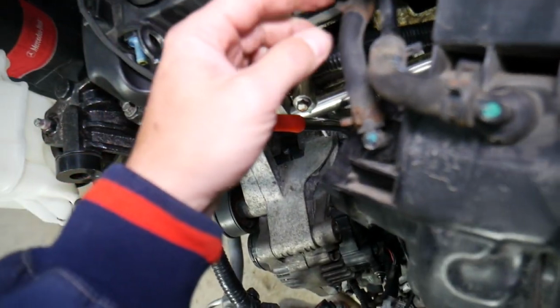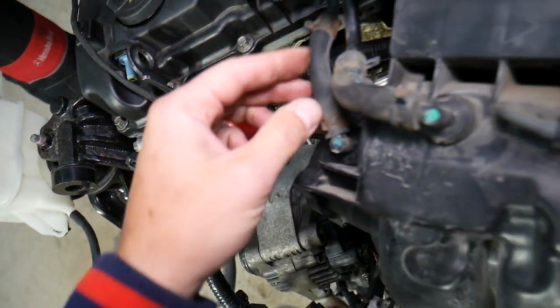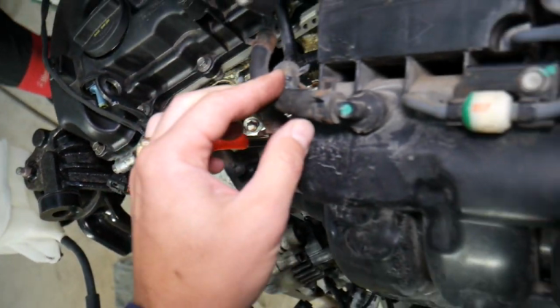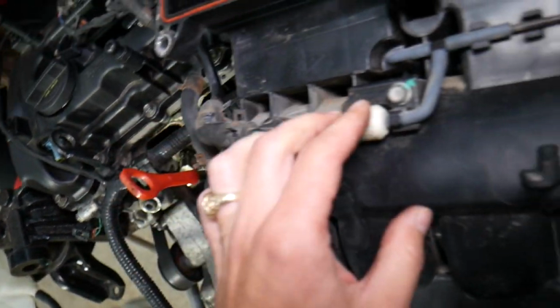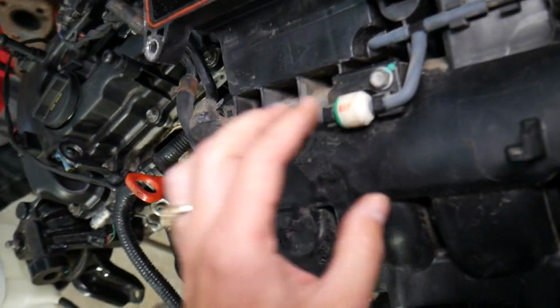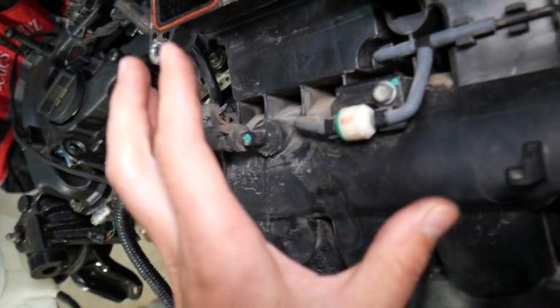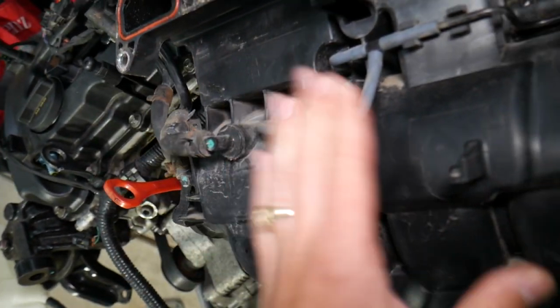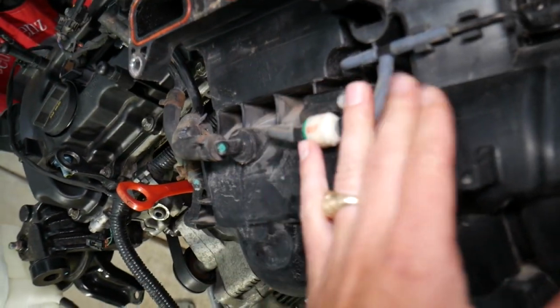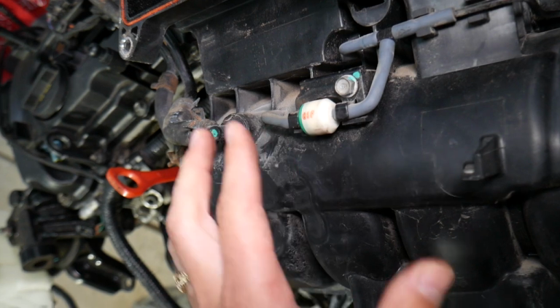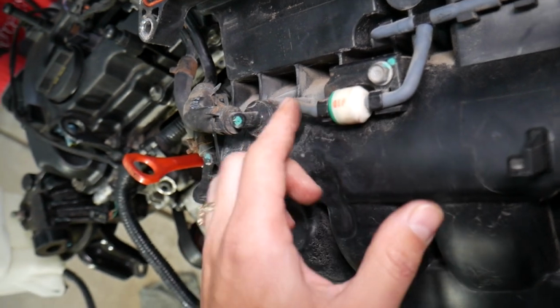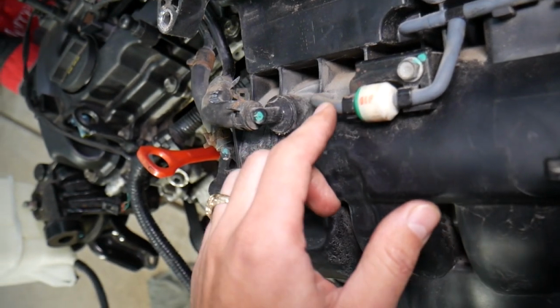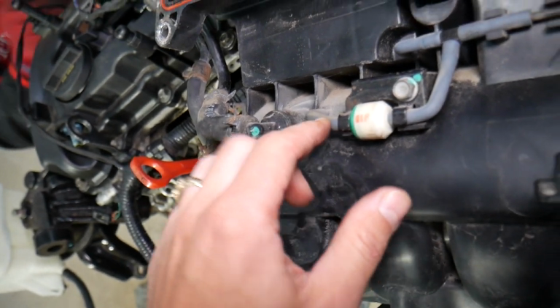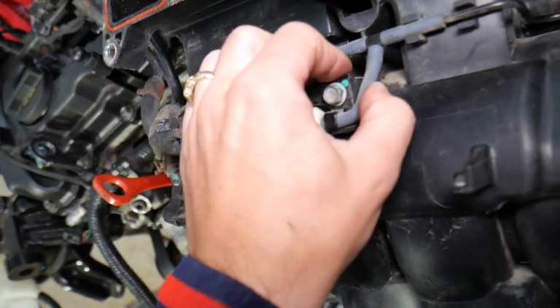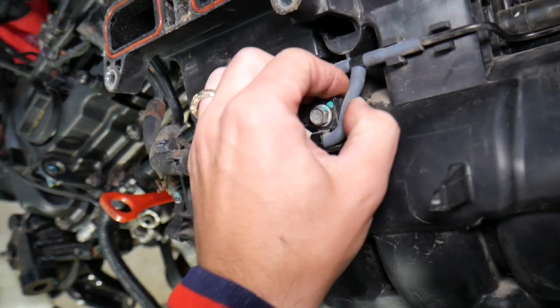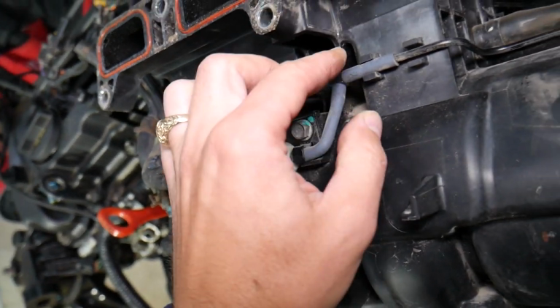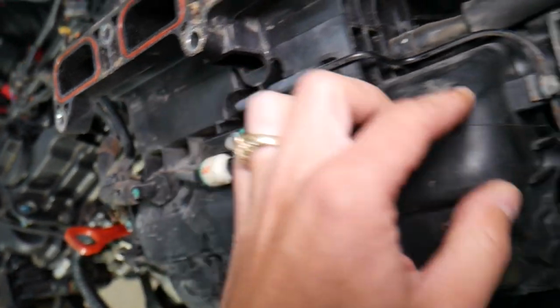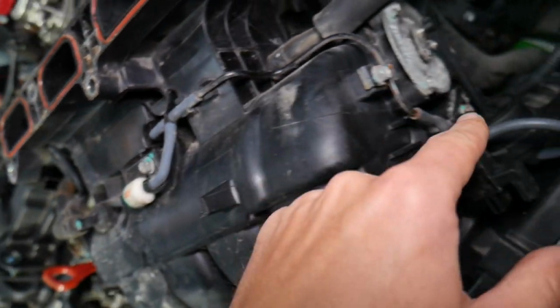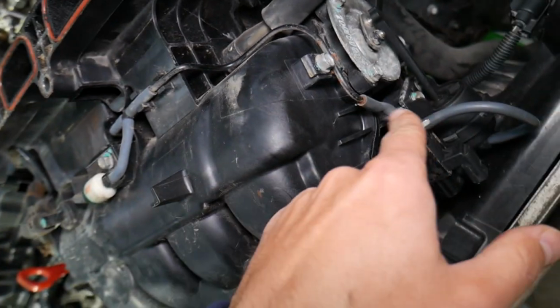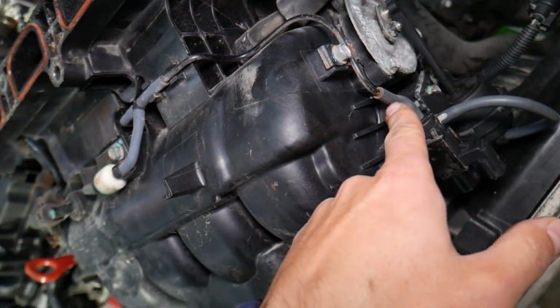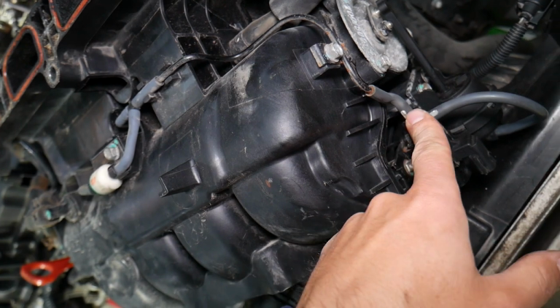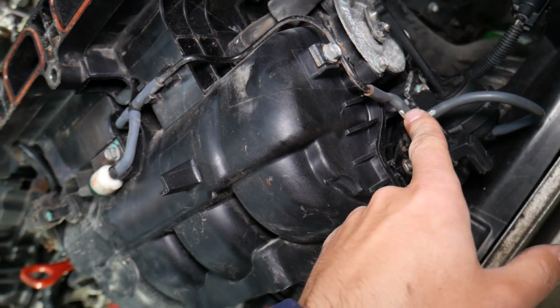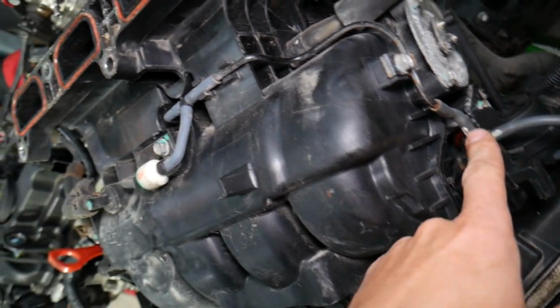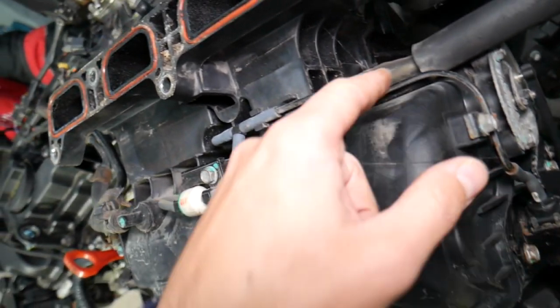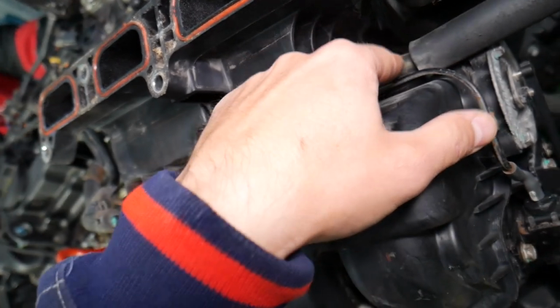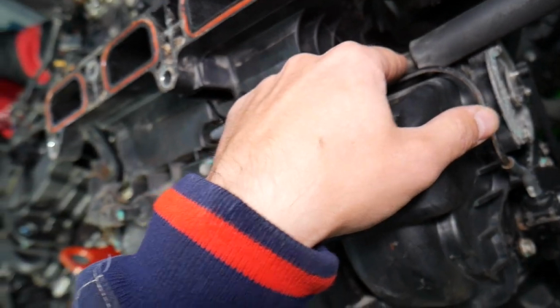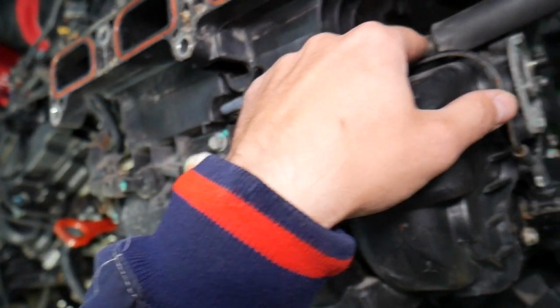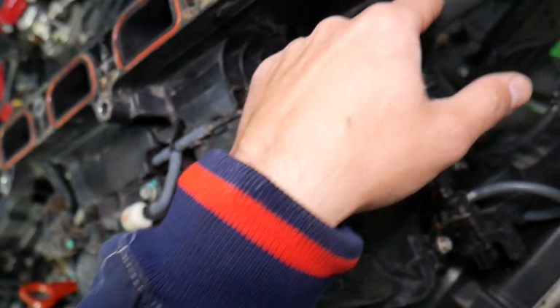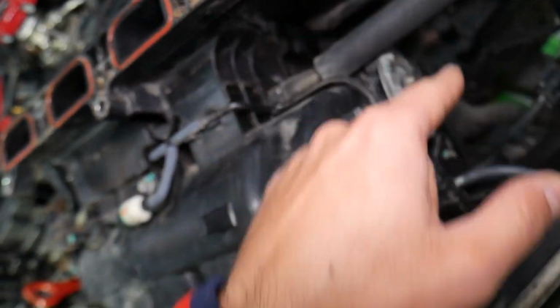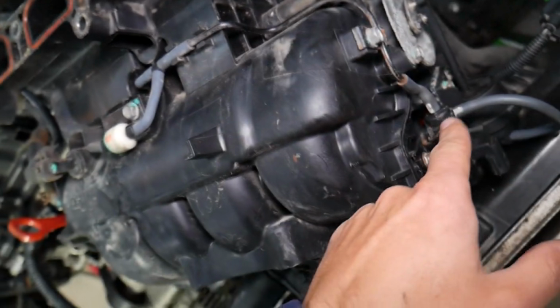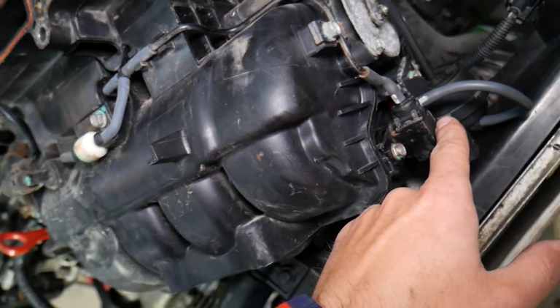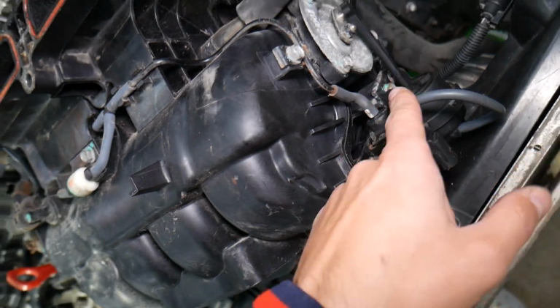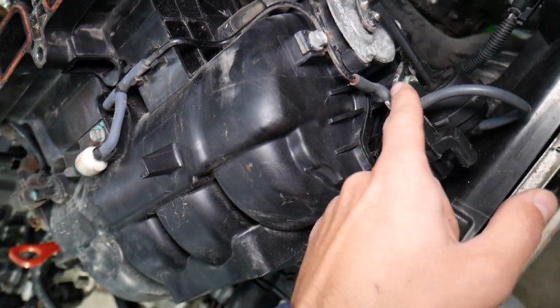Everything looks fine until you start poking around. Check it out — this is a broken vacuum line. We have multiple vacuum lines on the intake, on the inner side of the intake manifold, that you don't even see. If one of those is cracked or malfunctioning, you can easily get extra air and trigger any of these codes. This is also where the PCV valve connects to the intake manifold.